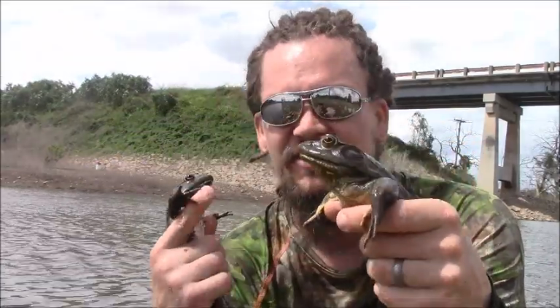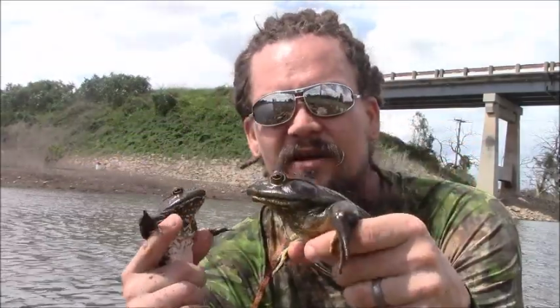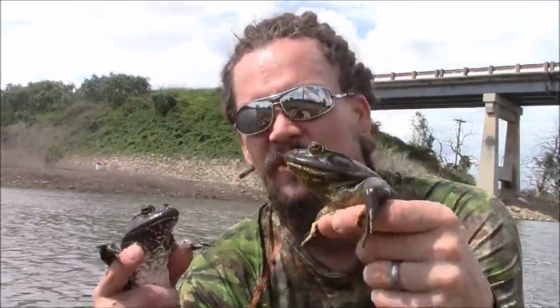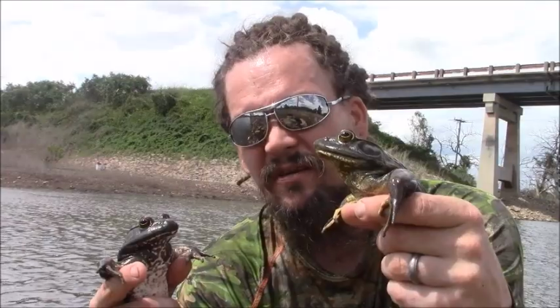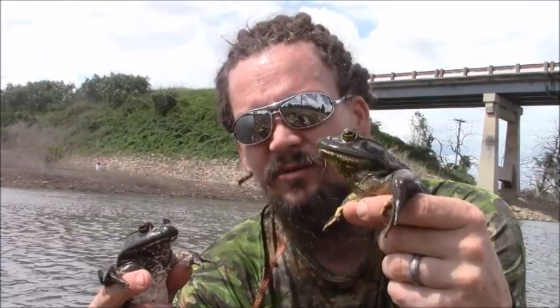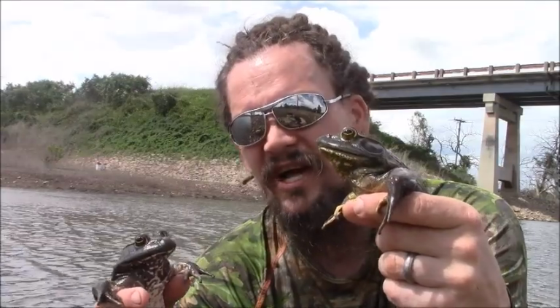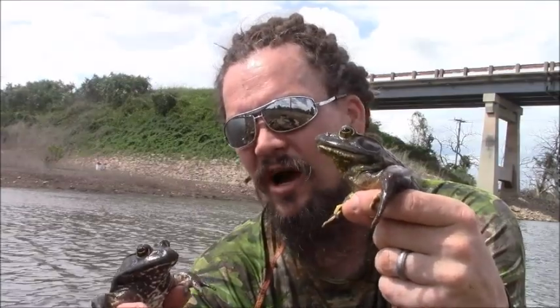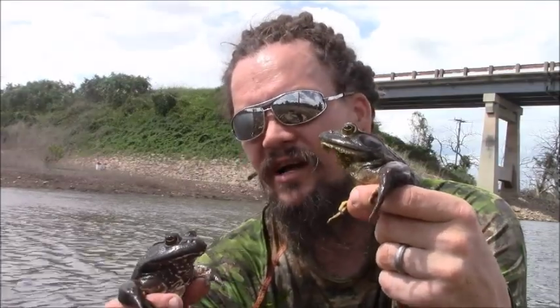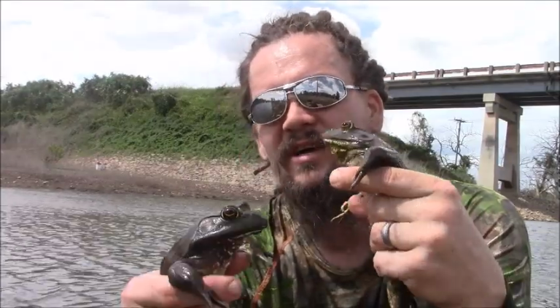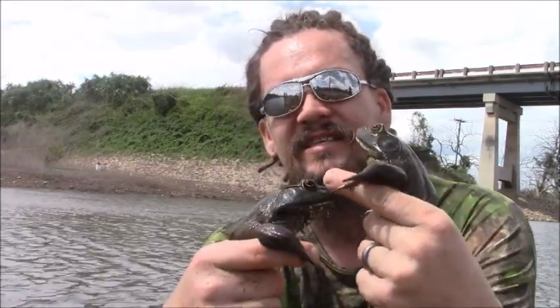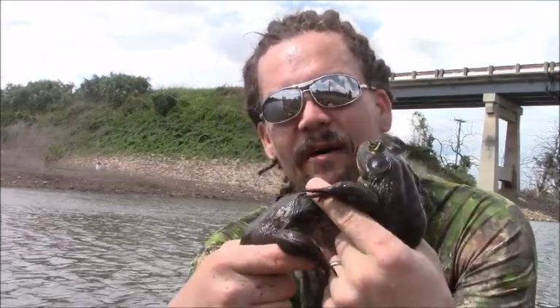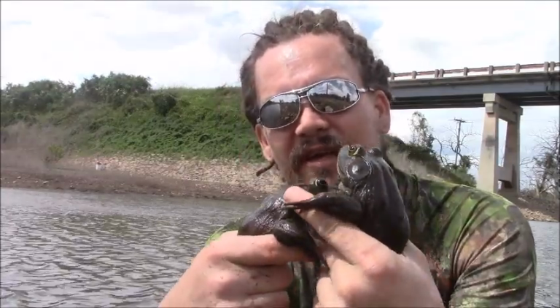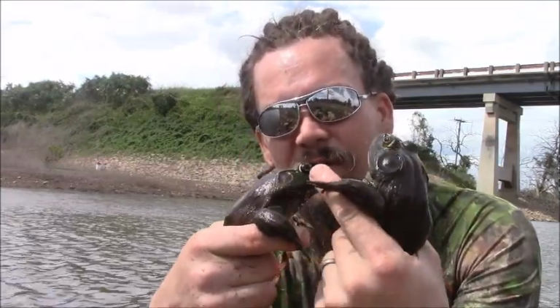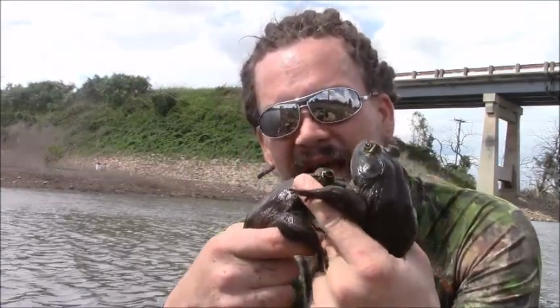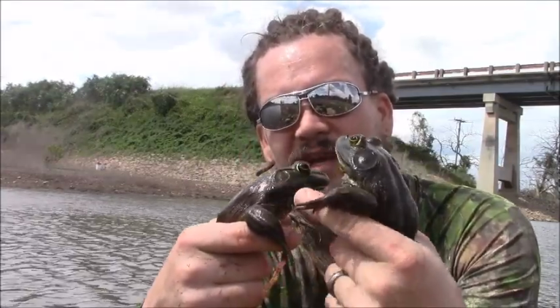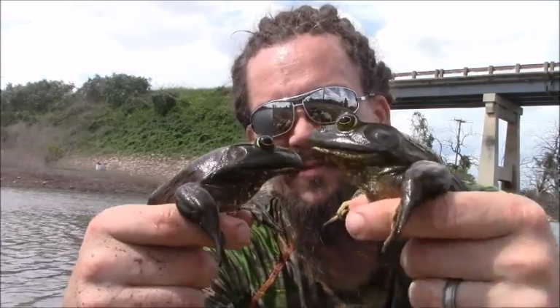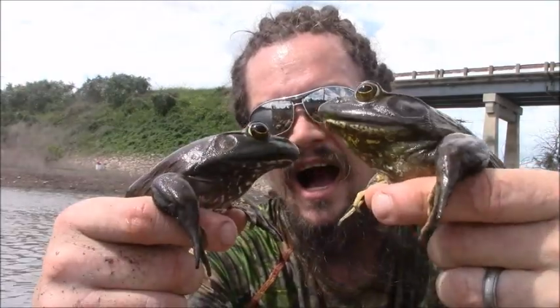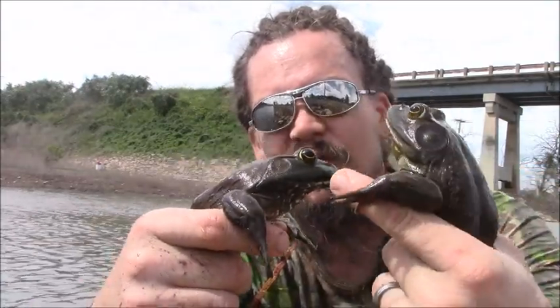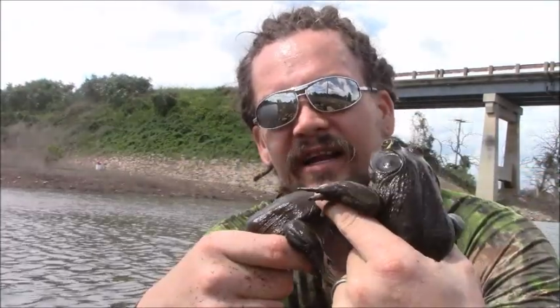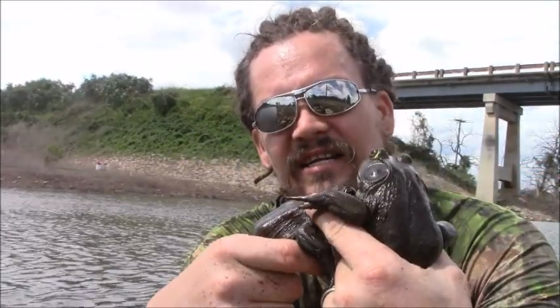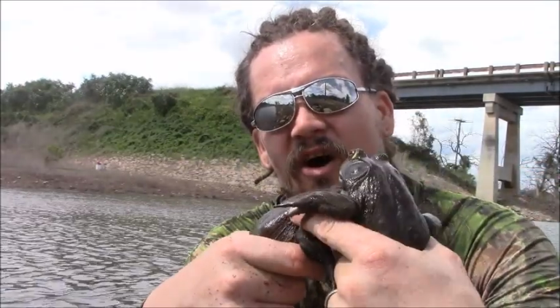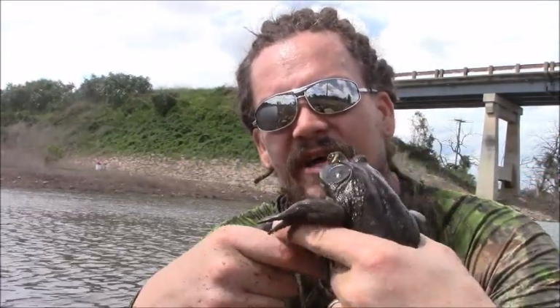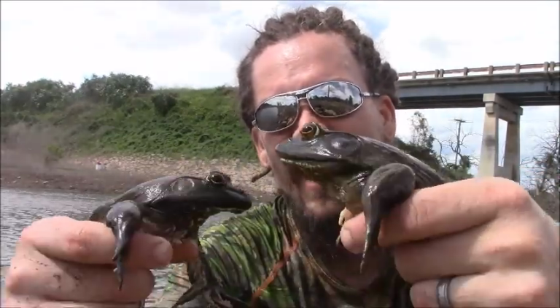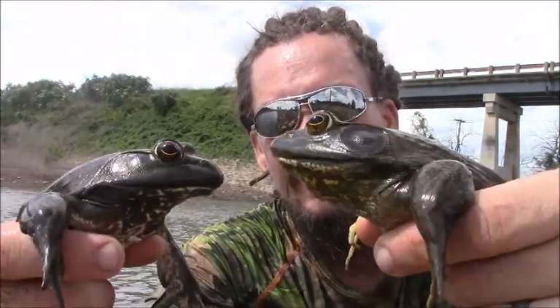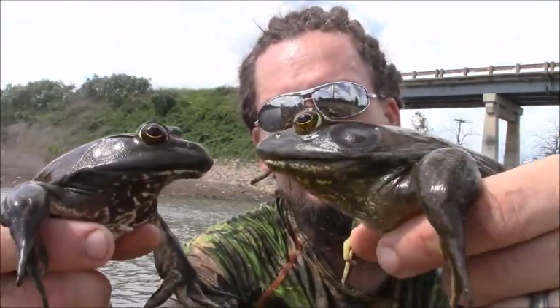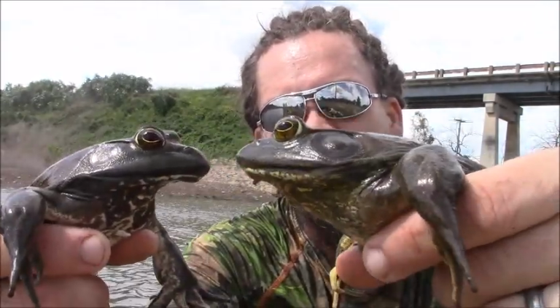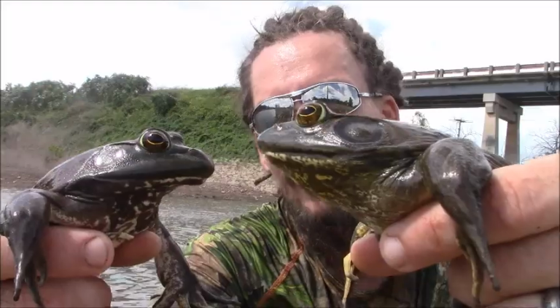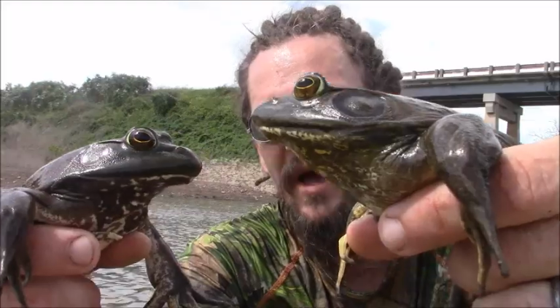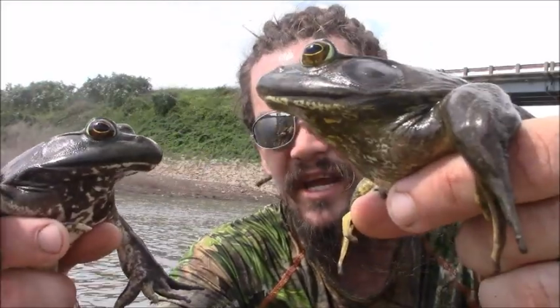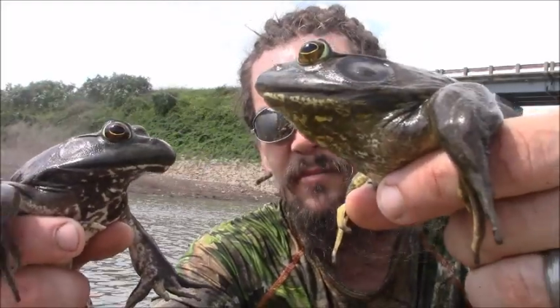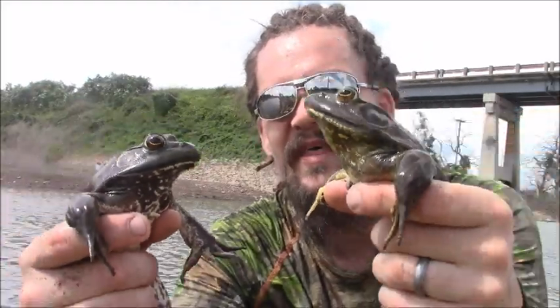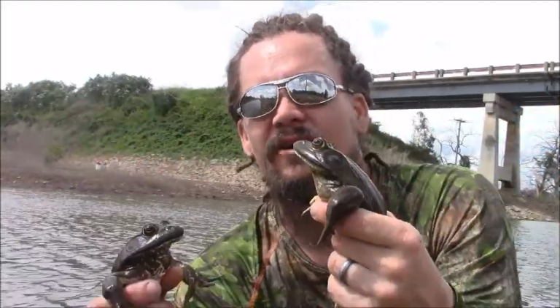They're different from the green frogs, which is another common frog in the area. The green frog has a flap that goes around the tympanum — the eardrum — and extends all the way down the back. On the bullfrog, it just loops around the tympanum and that's about it.